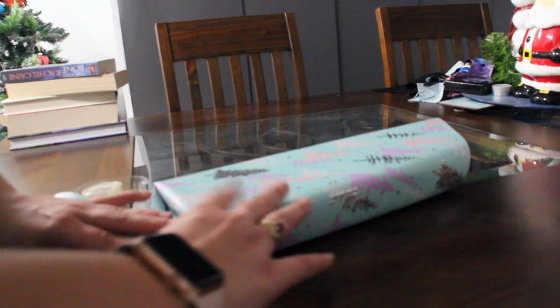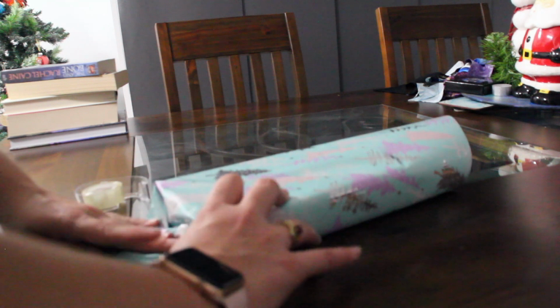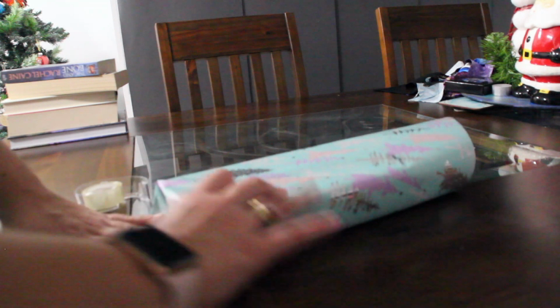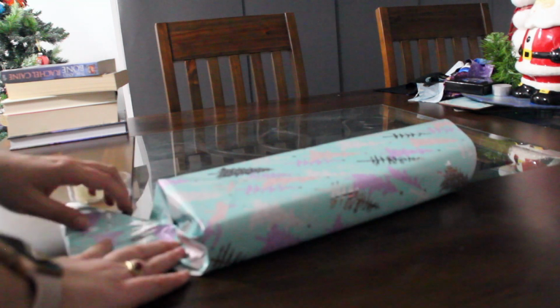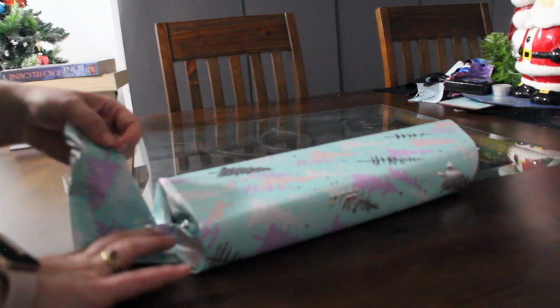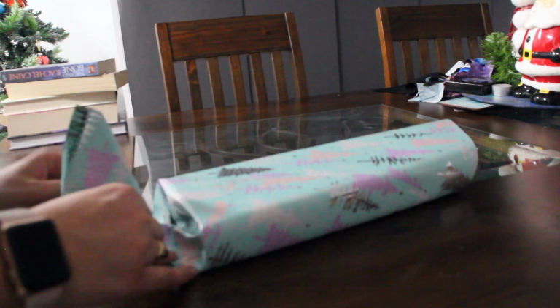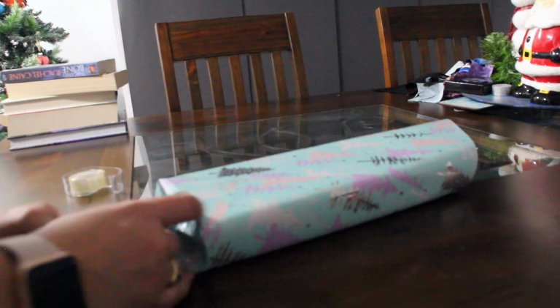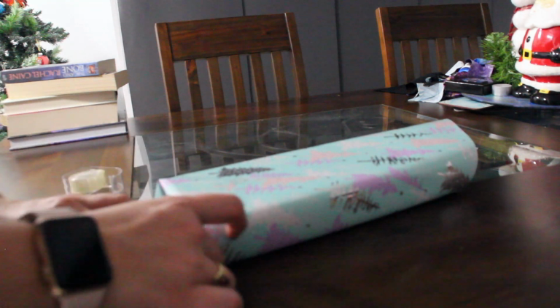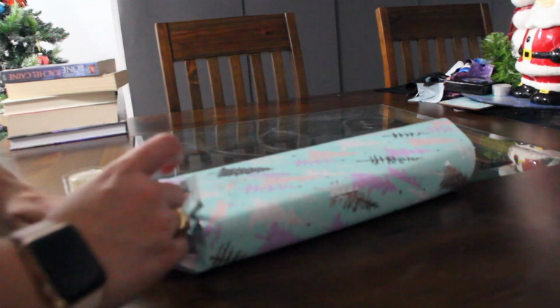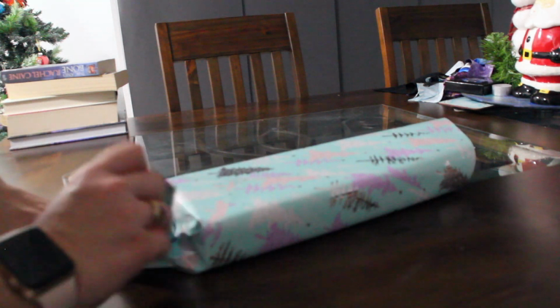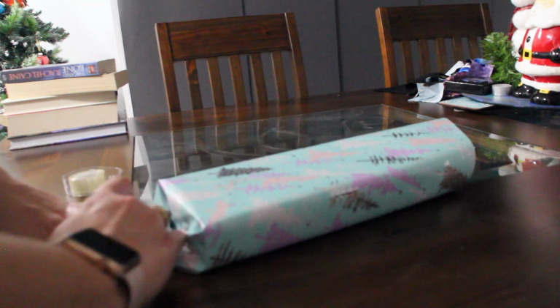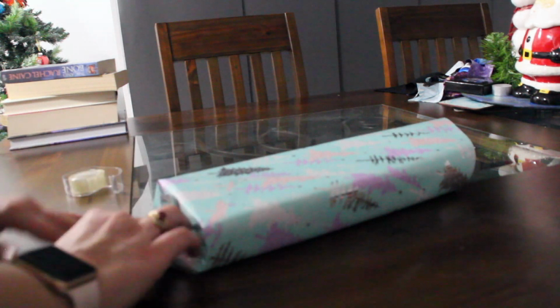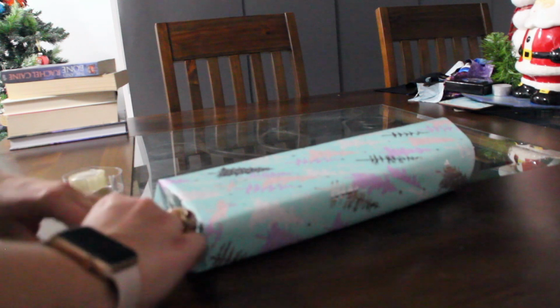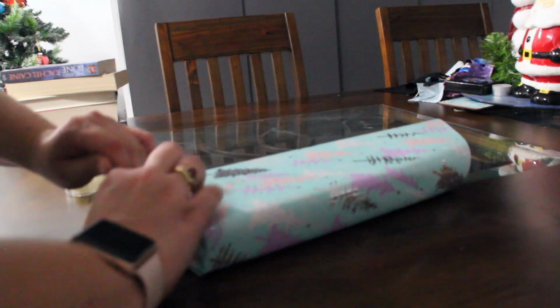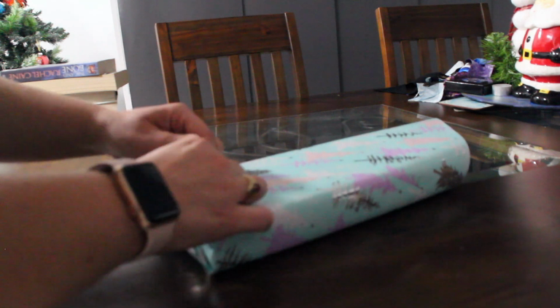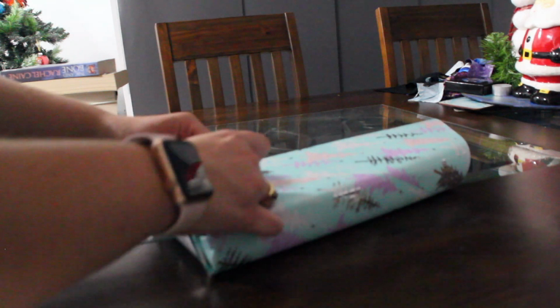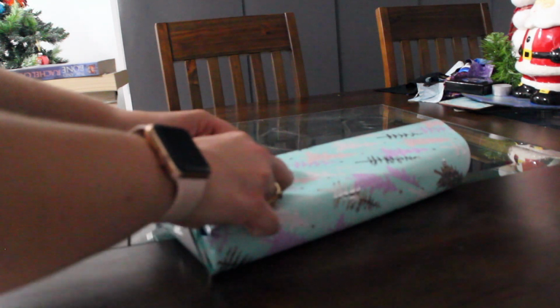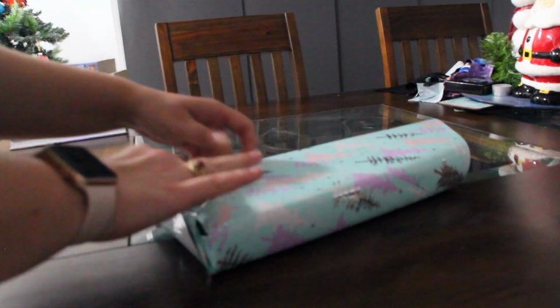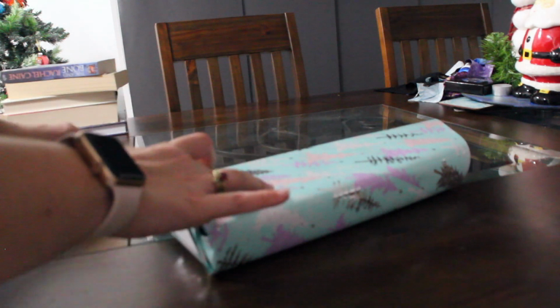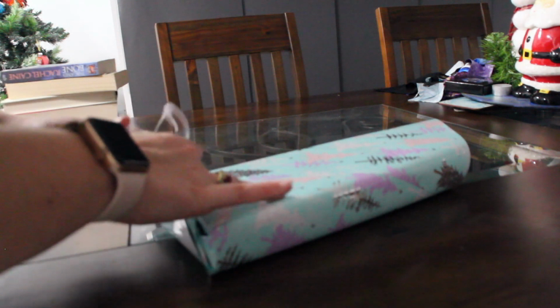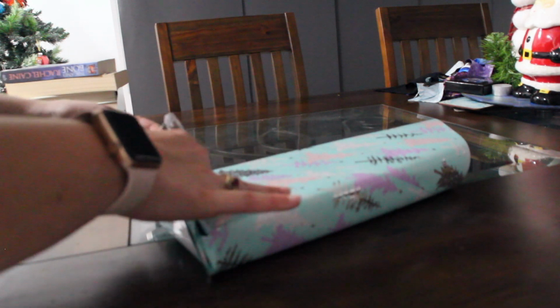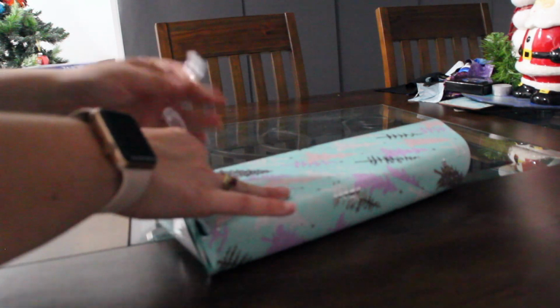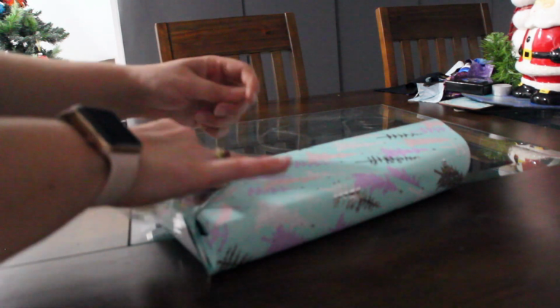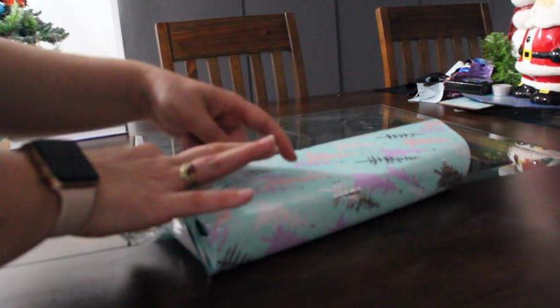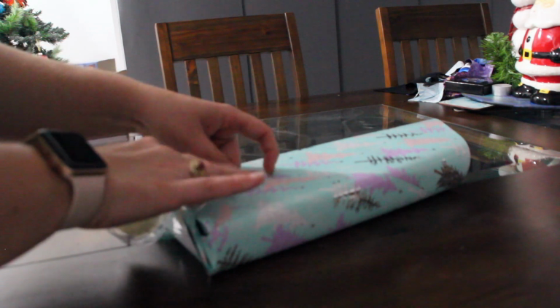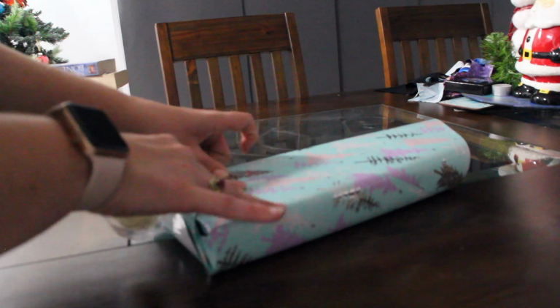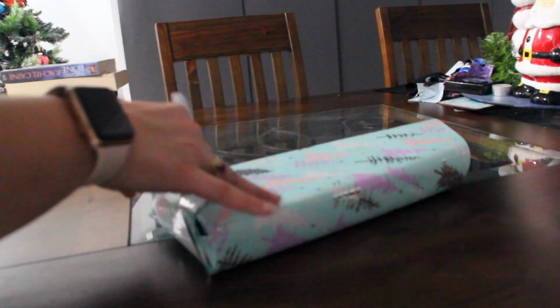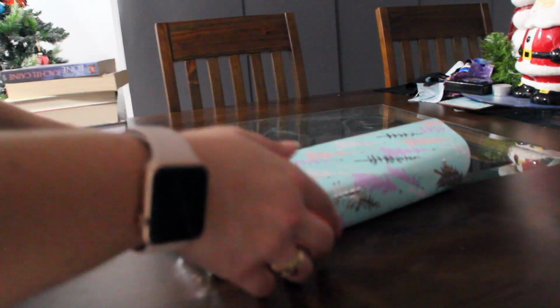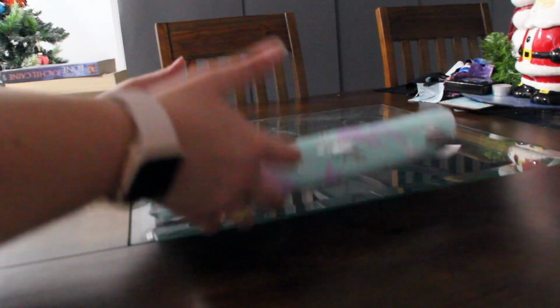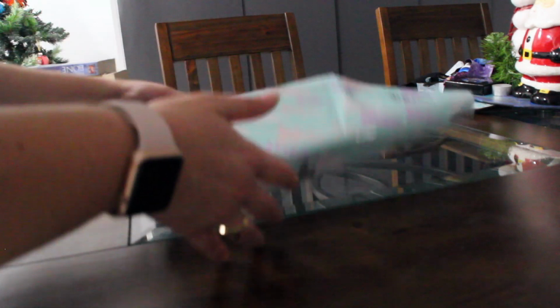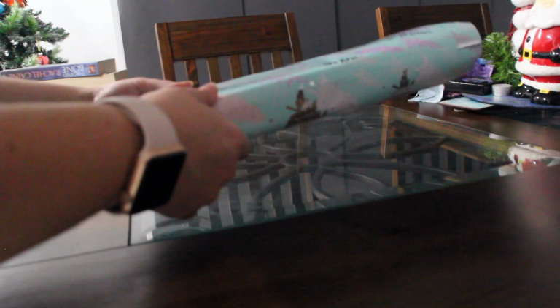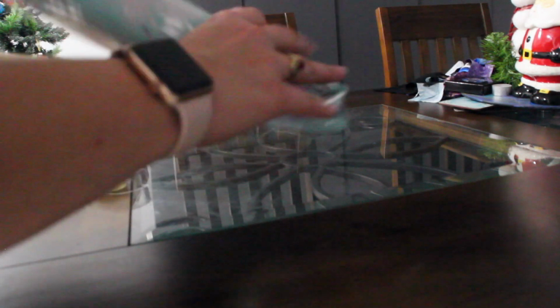I probably prefer the traditional gift wrapping, honestly, because it's pretty much gone and turned out traditionally wrapped anyway.